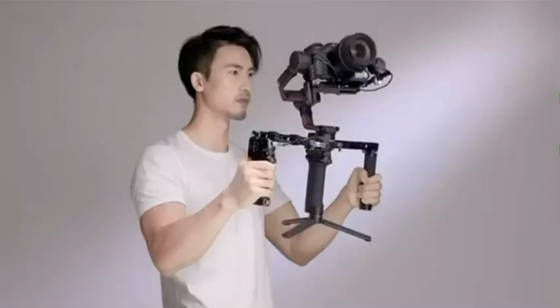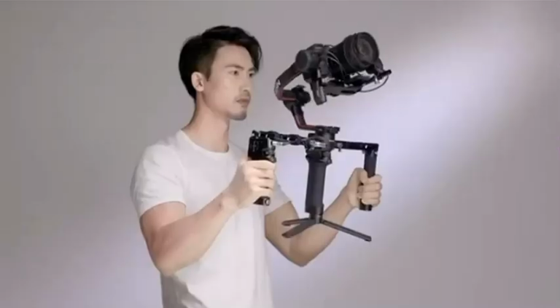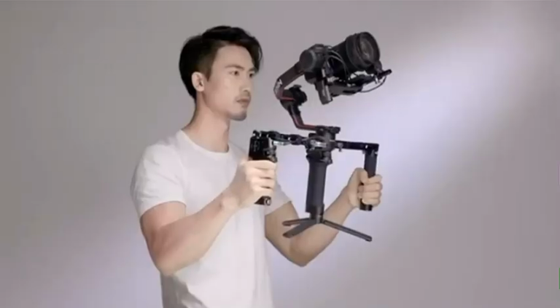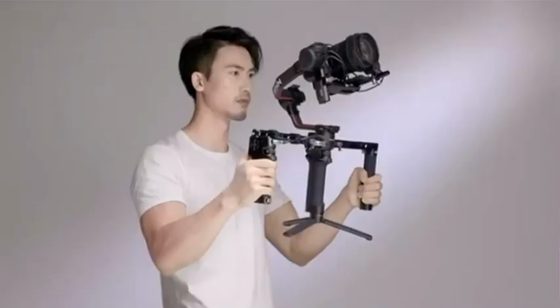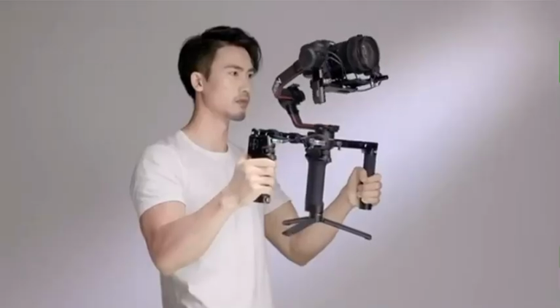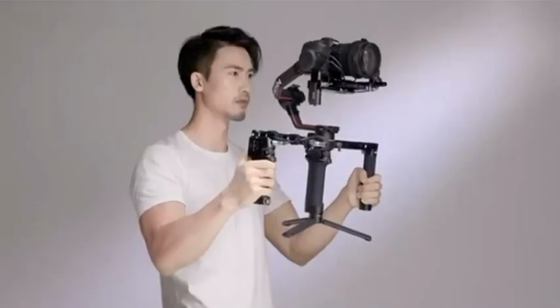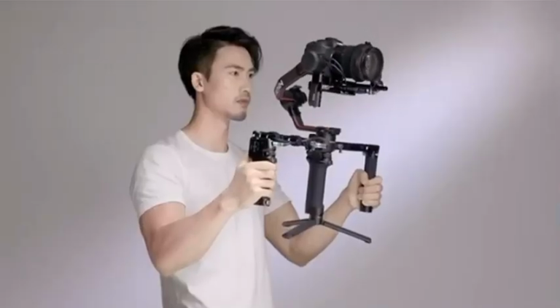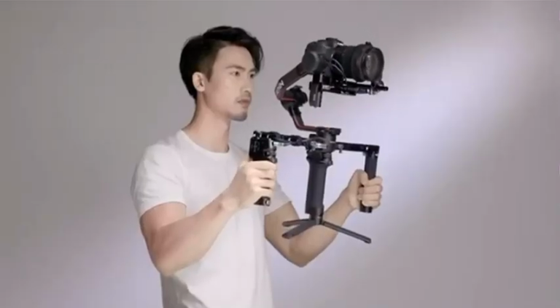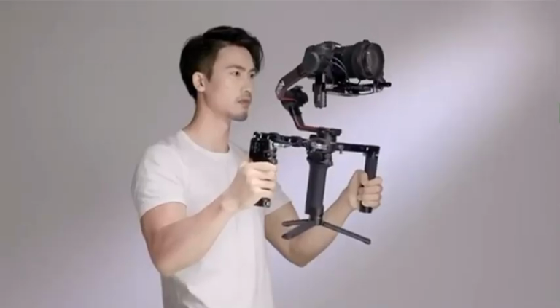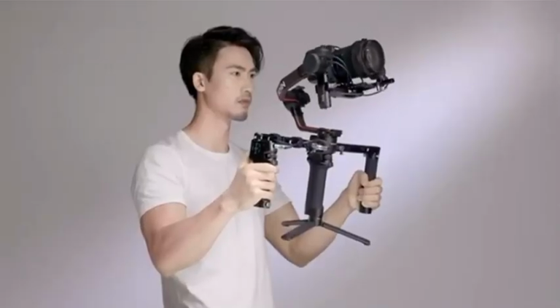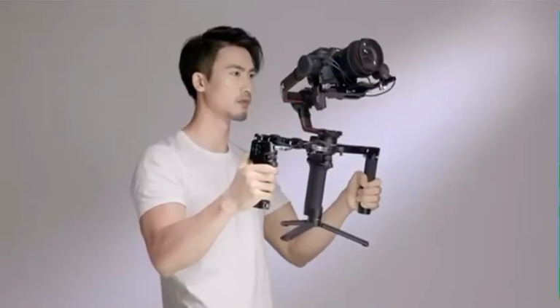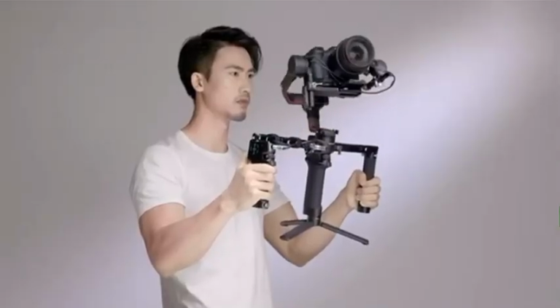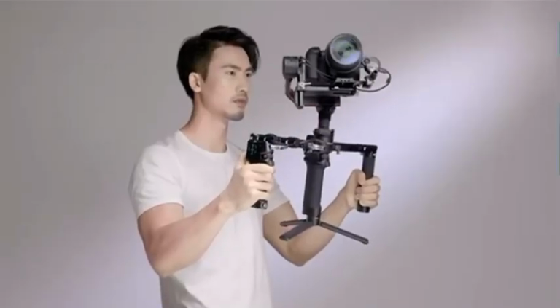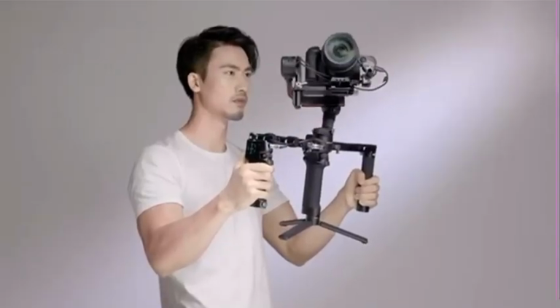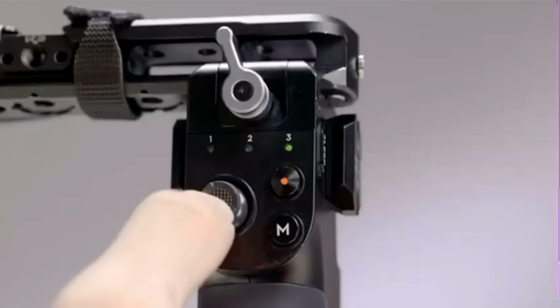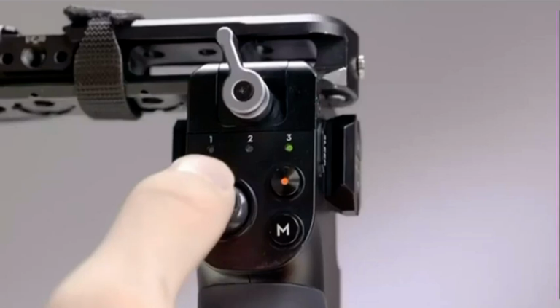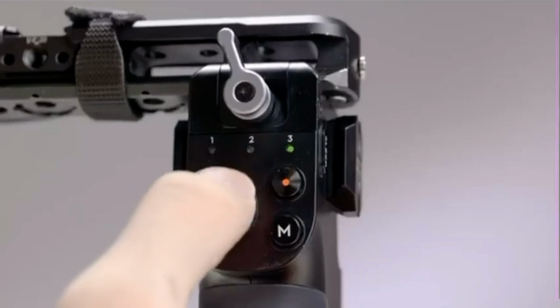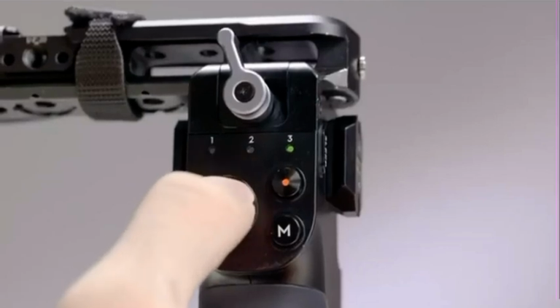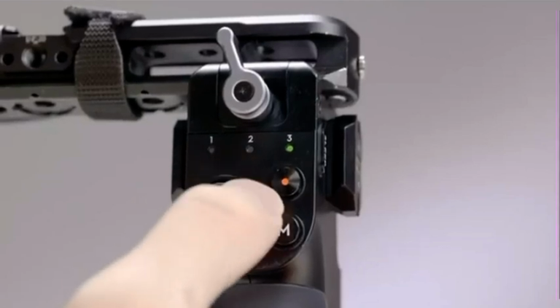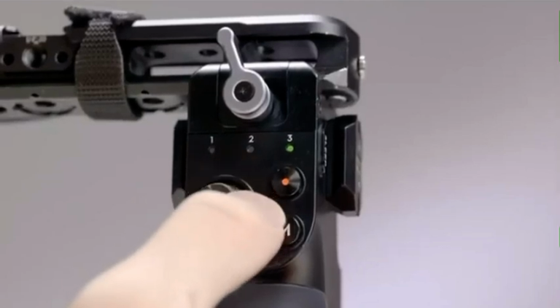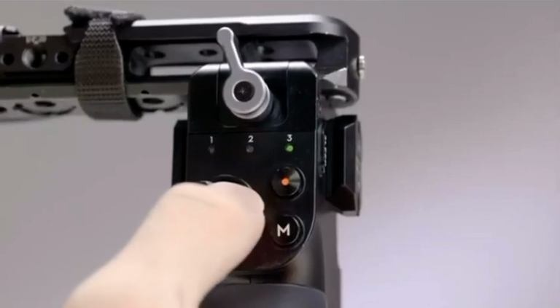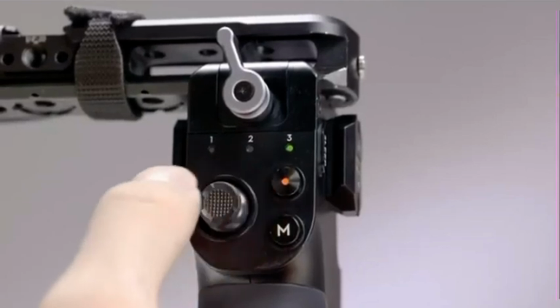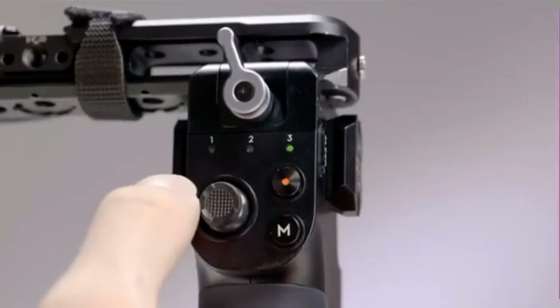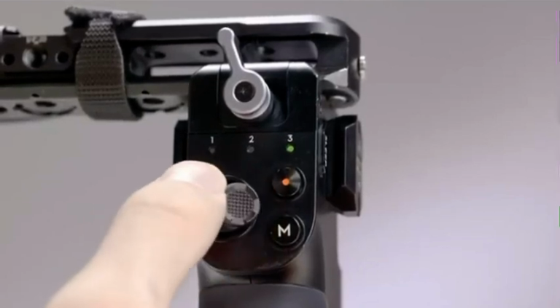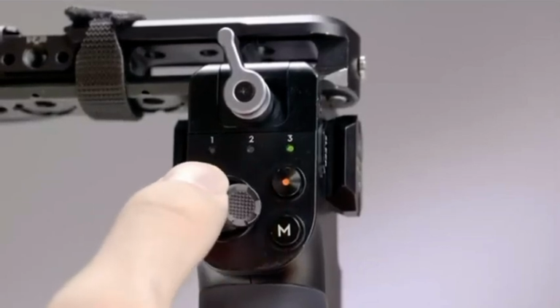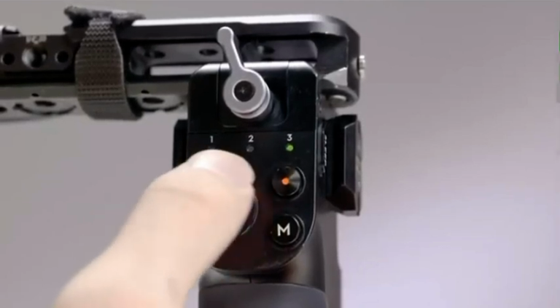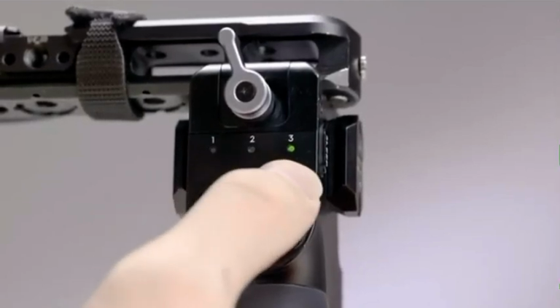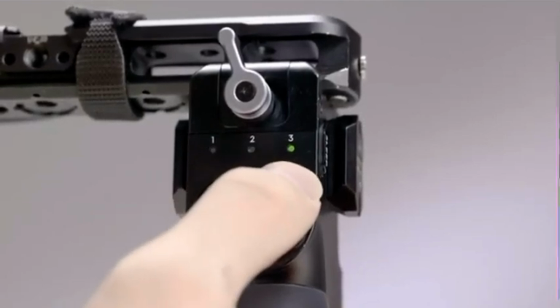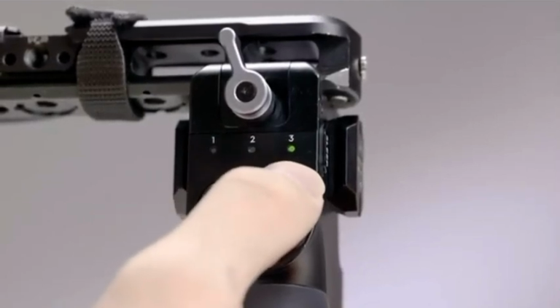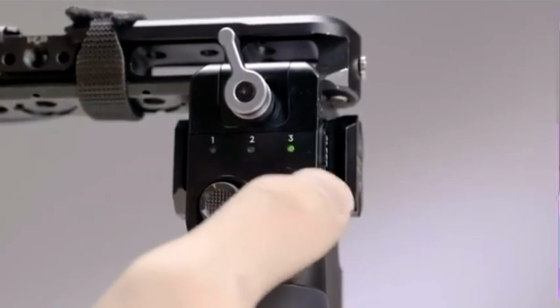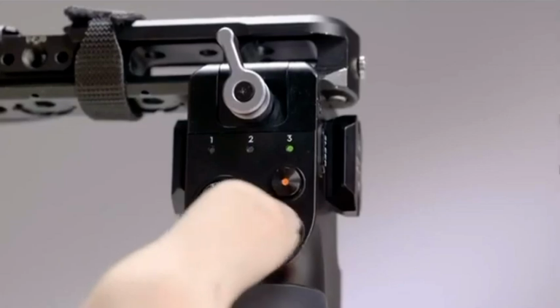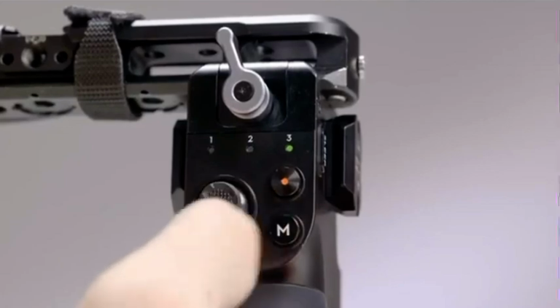The DJI Ronin Twist Grip Dual Handle can also work with the Ronin Tethered Control Handle to switch modes, record video, control the camera, and adjust parameters as you hold the gimbal with both hands.